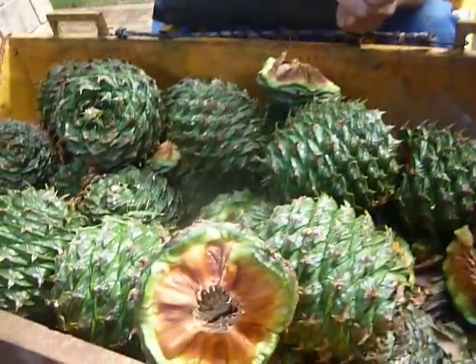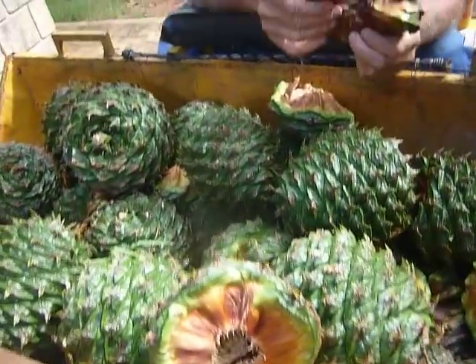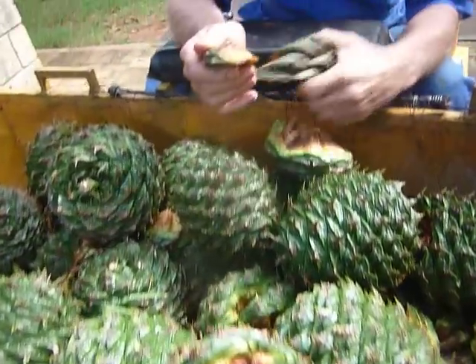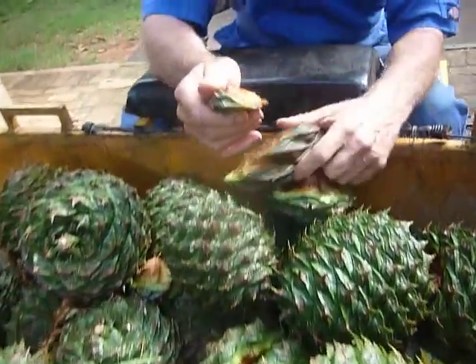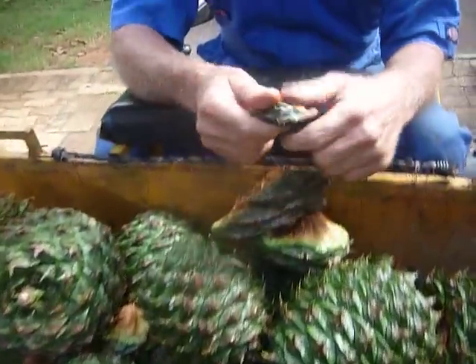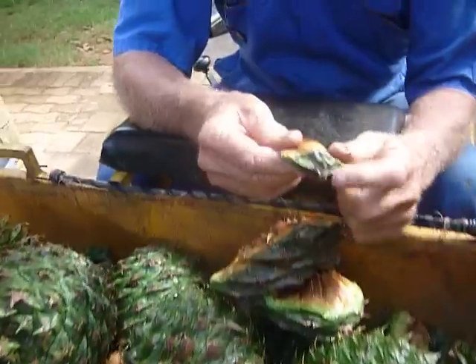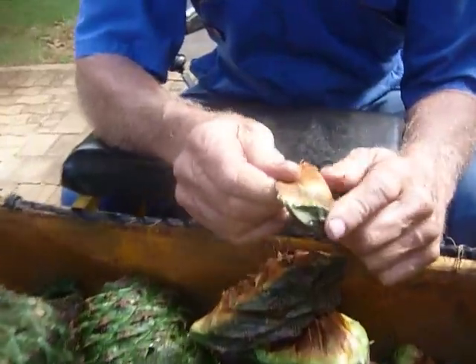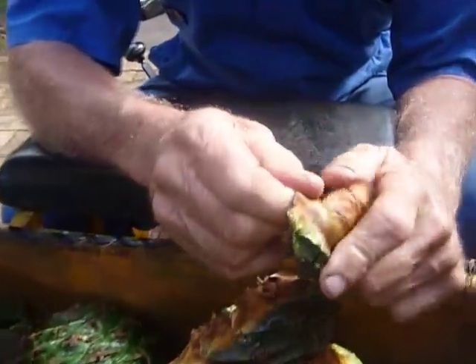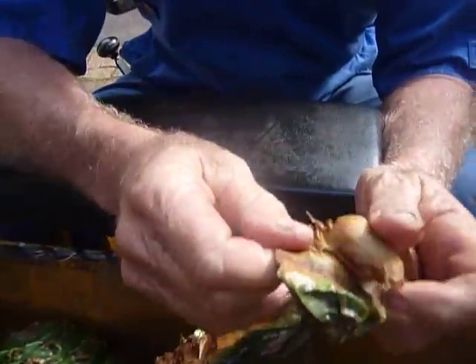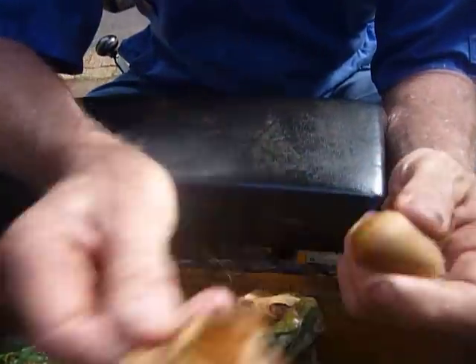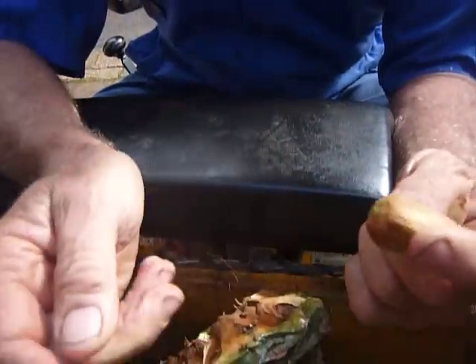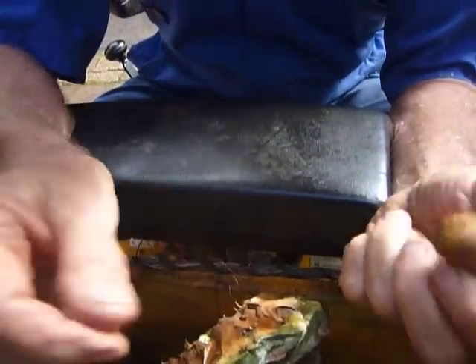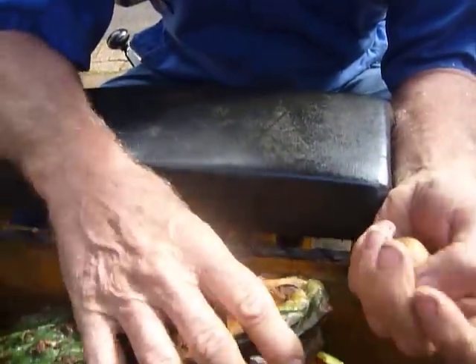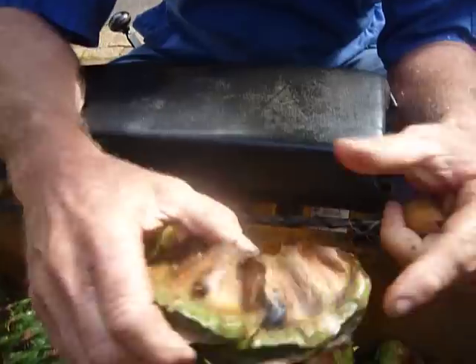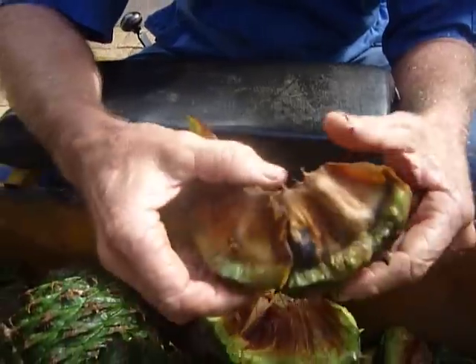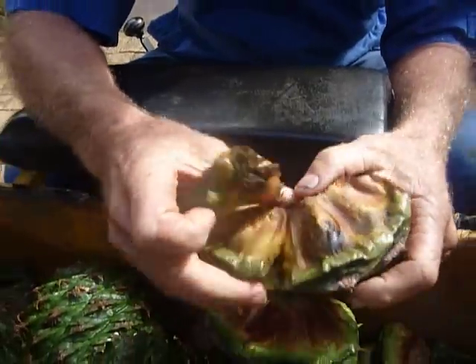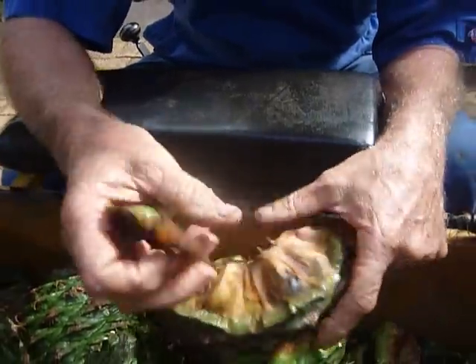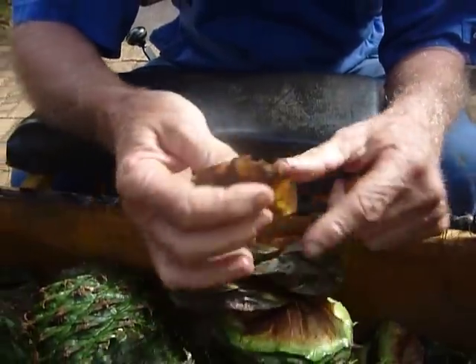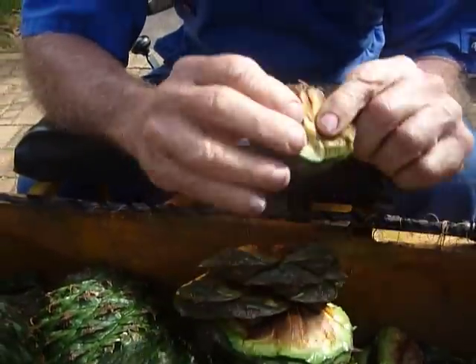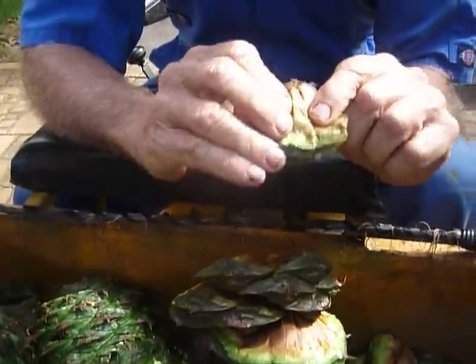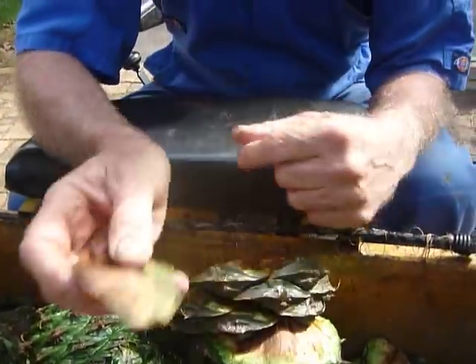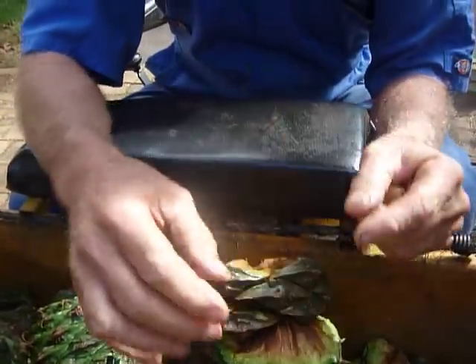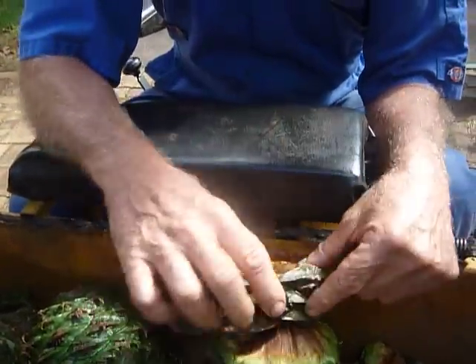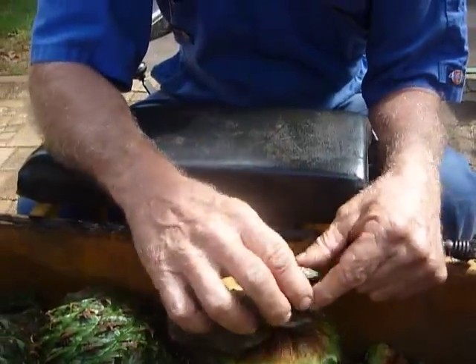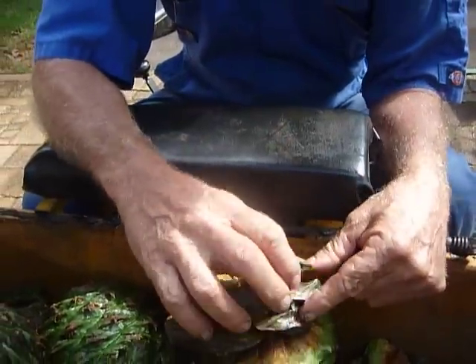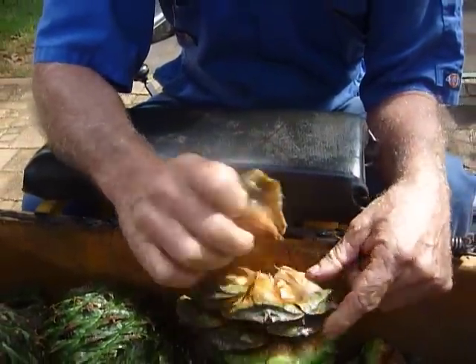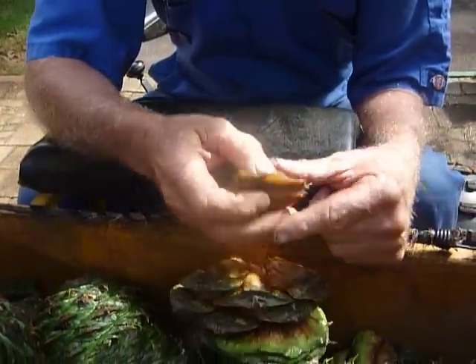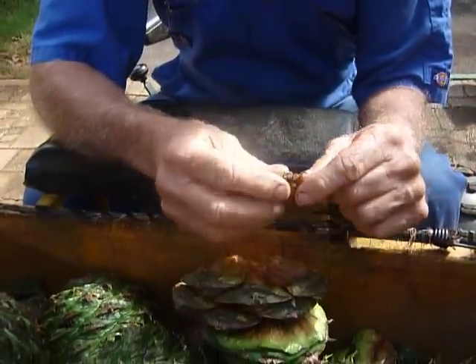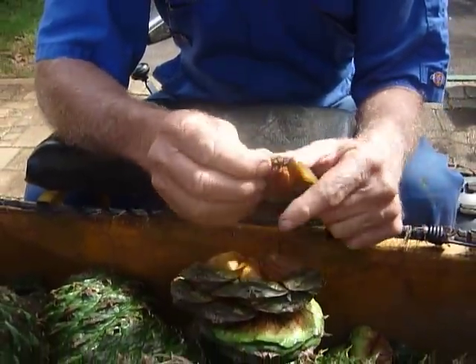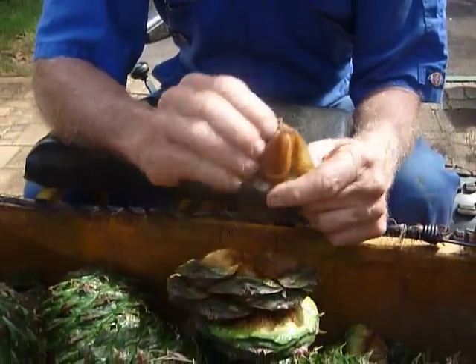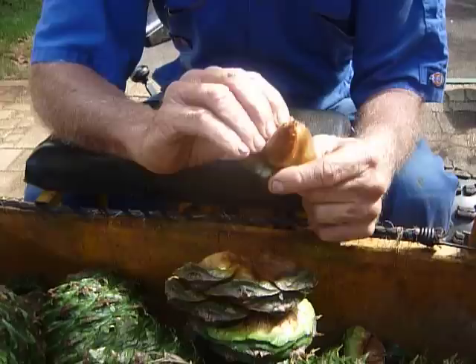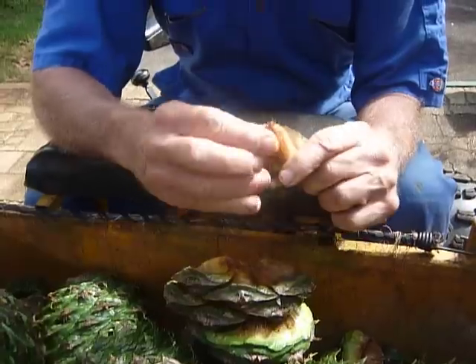There's lots of work to break these up into their little pods, but that's the easy part. The hard part is getting them out of the shells.